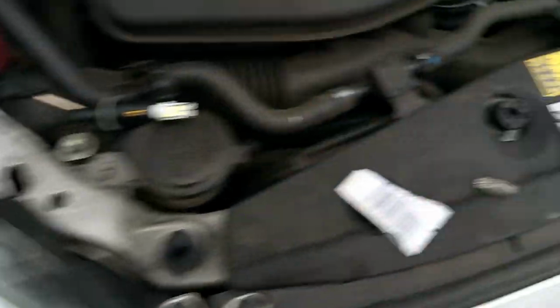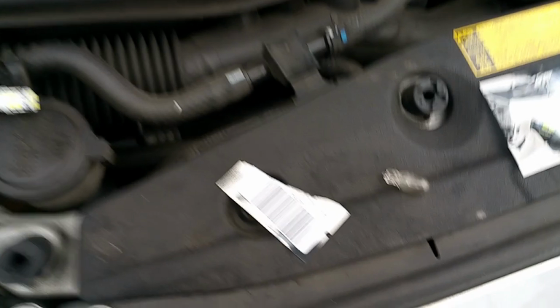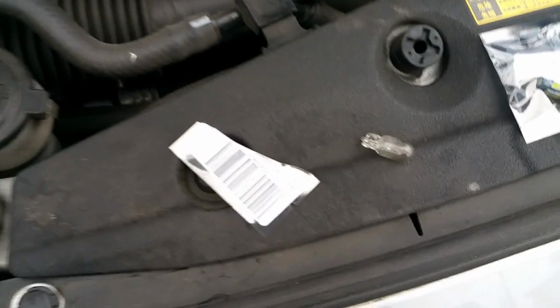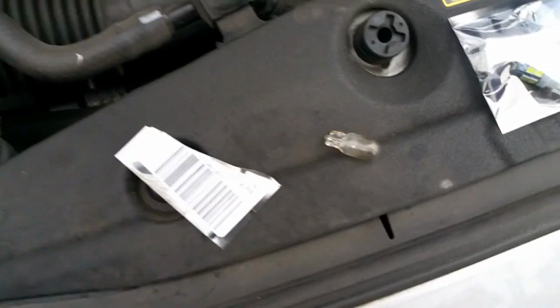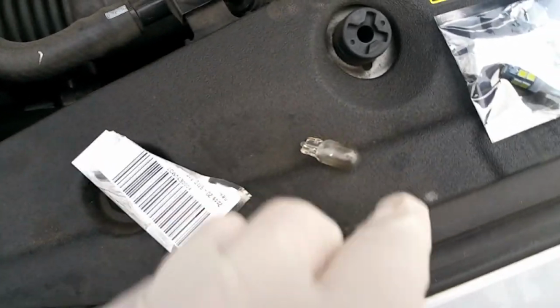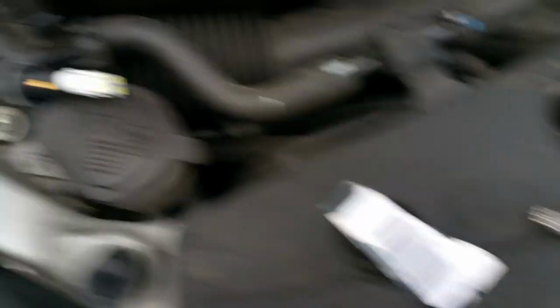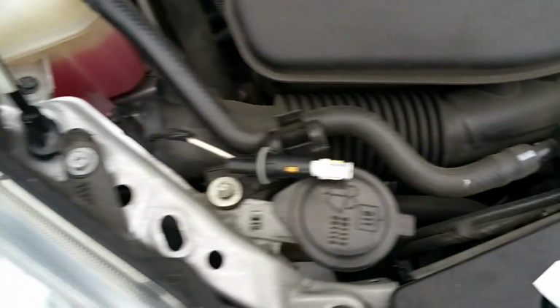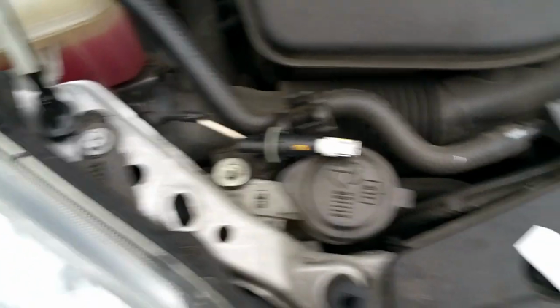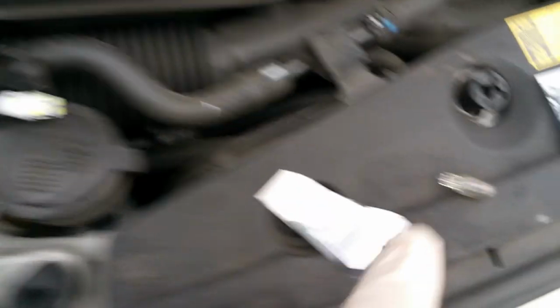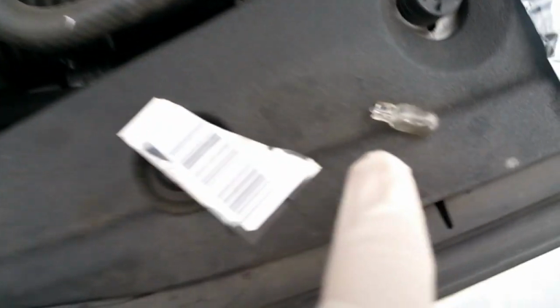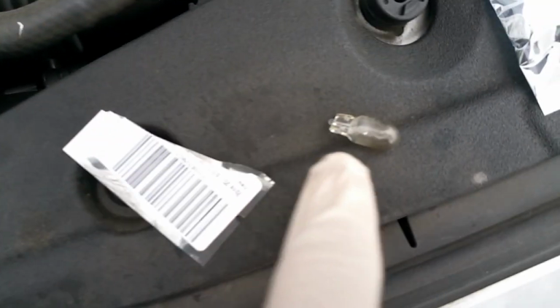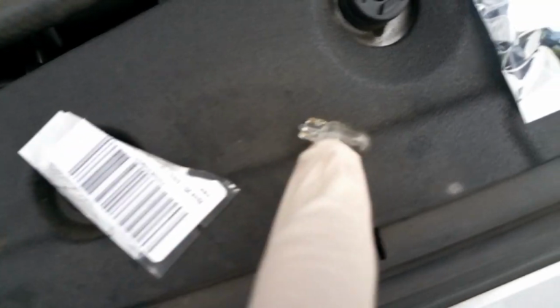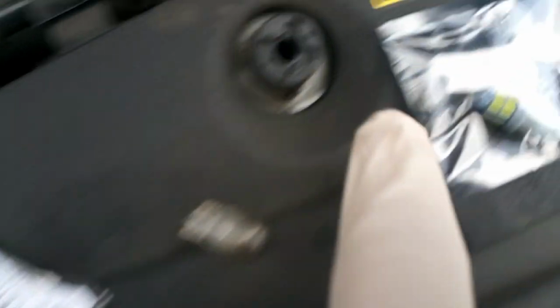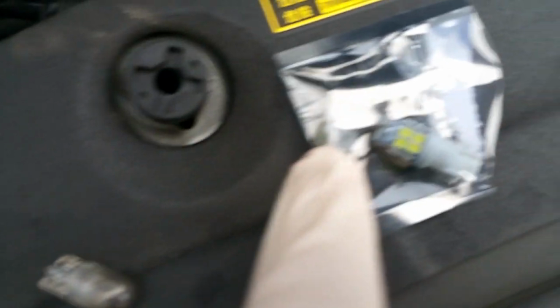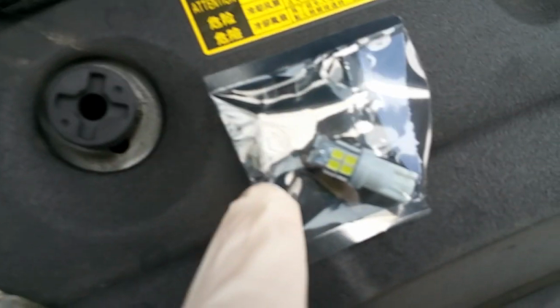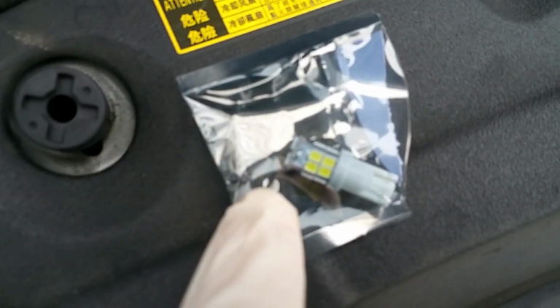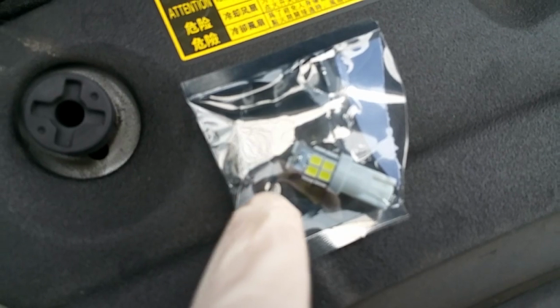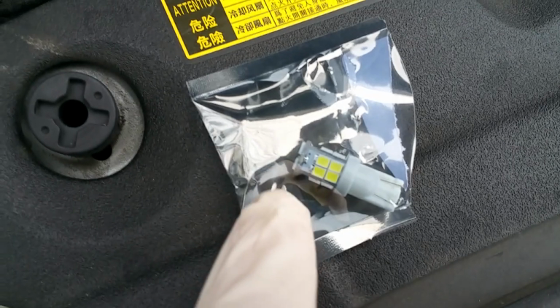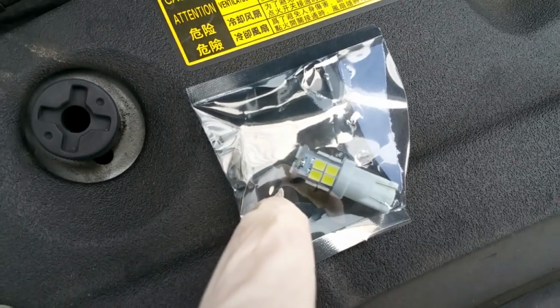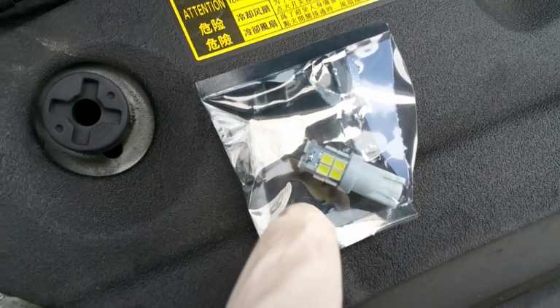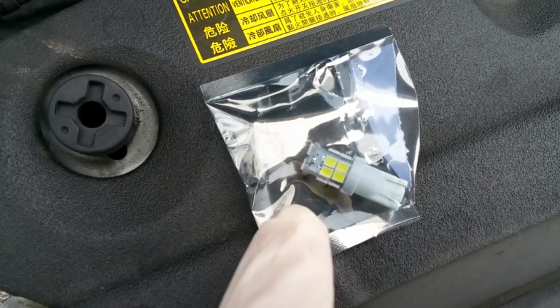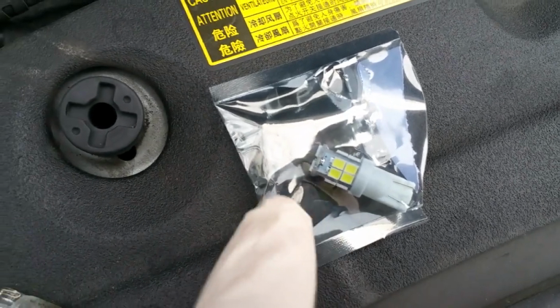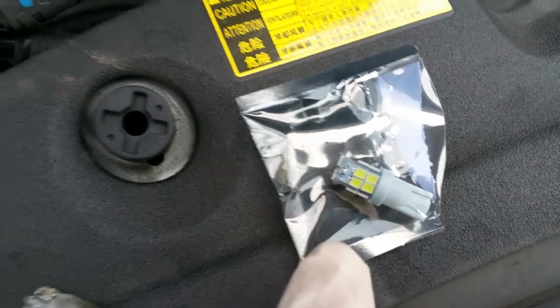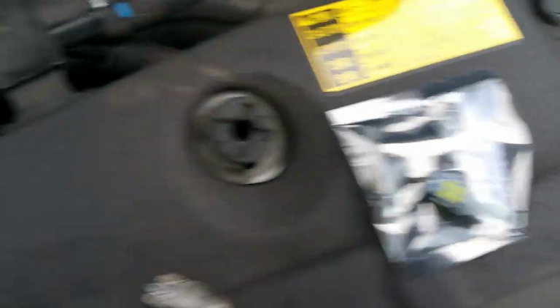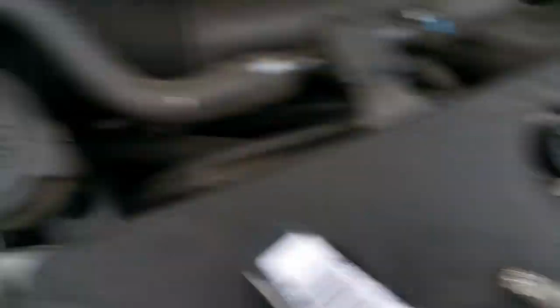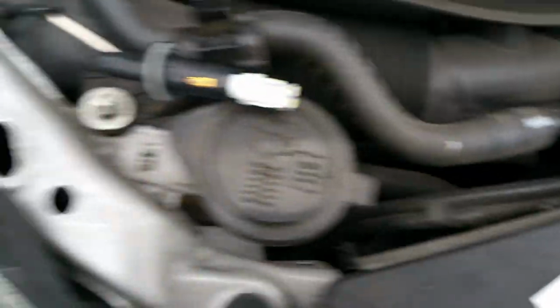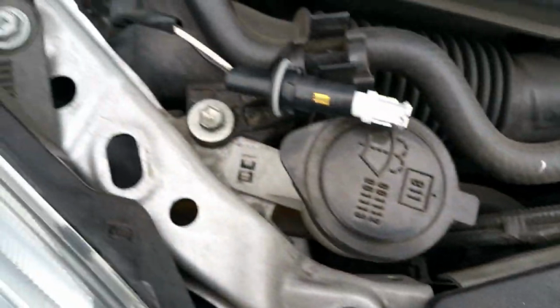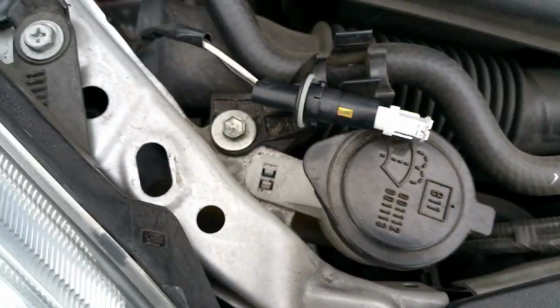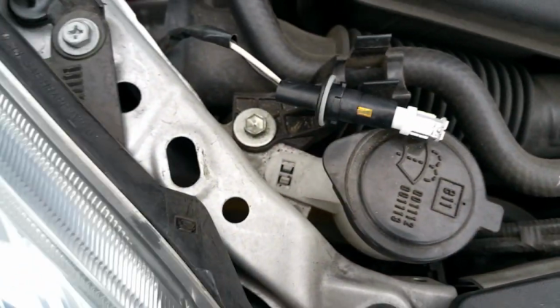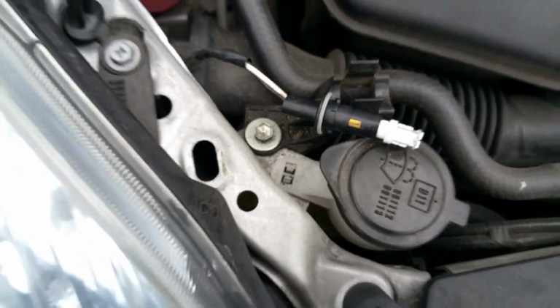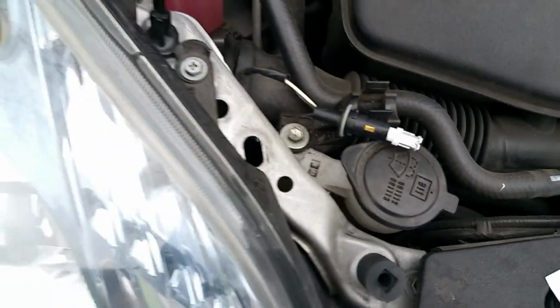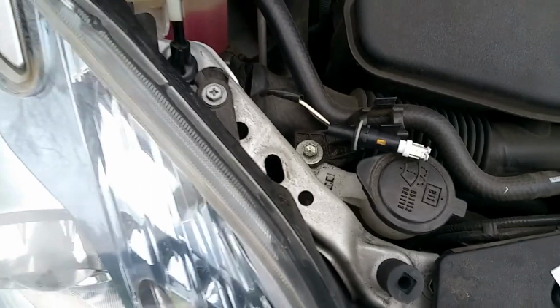Here's what the old bulb looks like right there. I got new bulbs off of Amazon — I want to say they were five, six bucks for two bulbs. And they're LED, so I should never have to replace these.